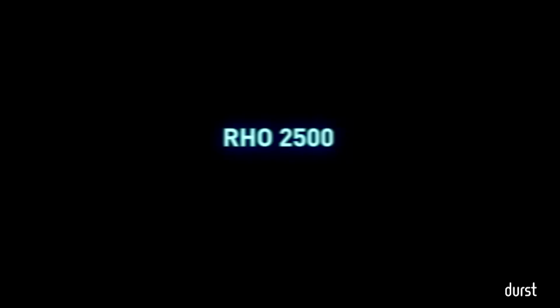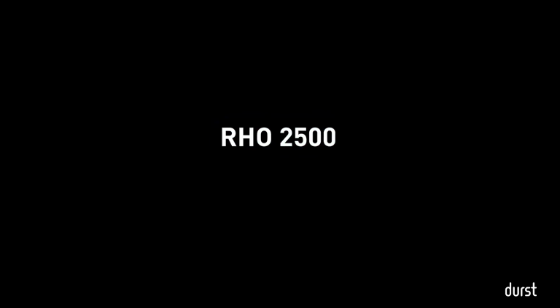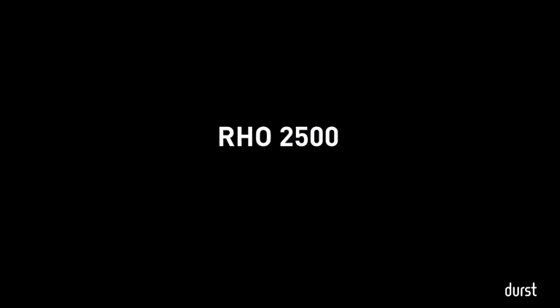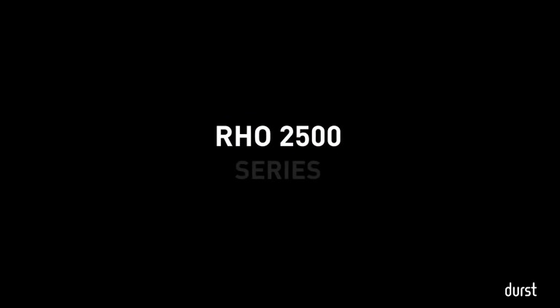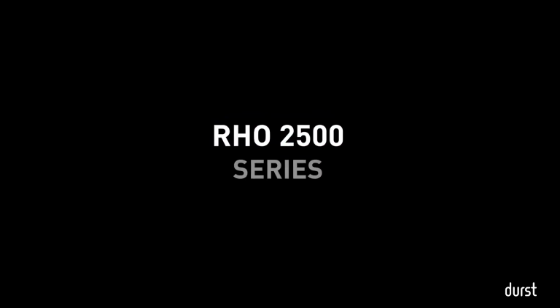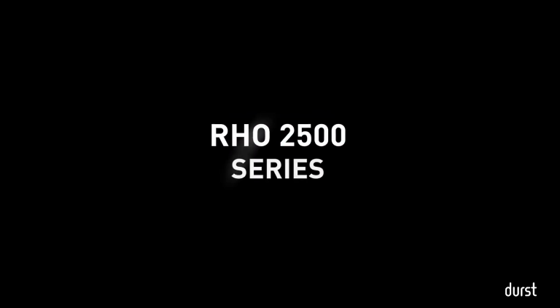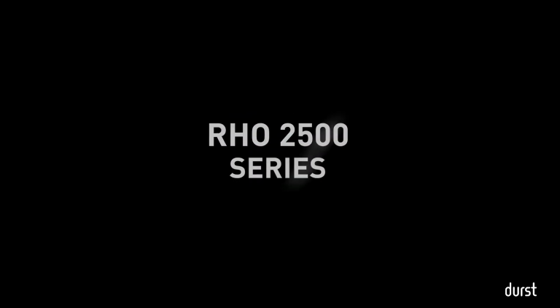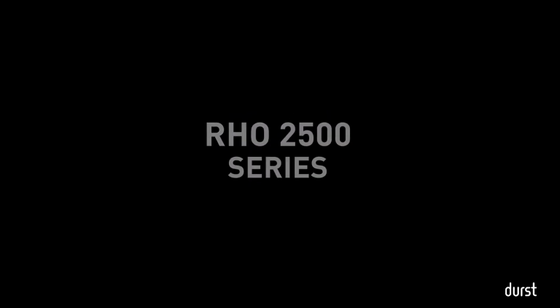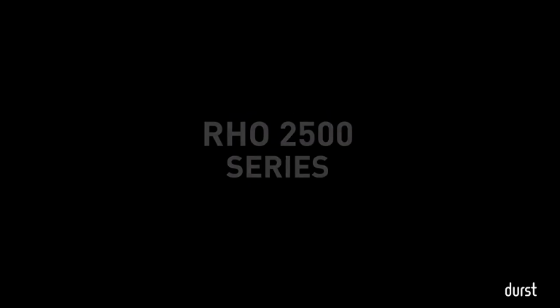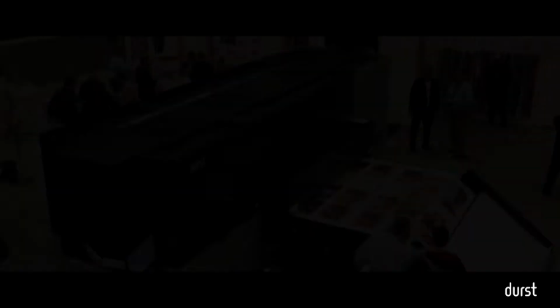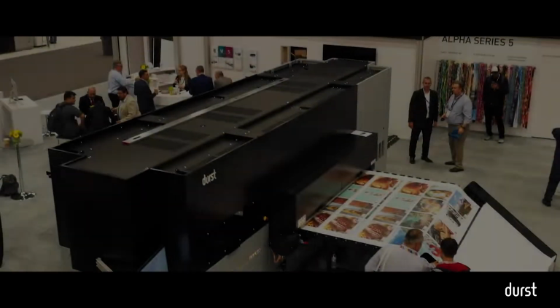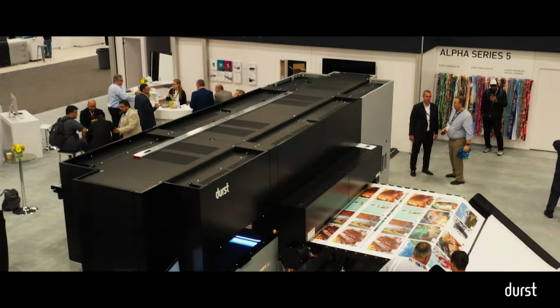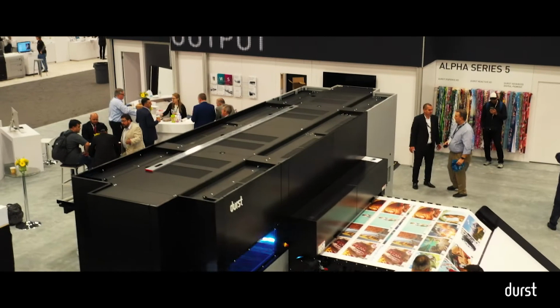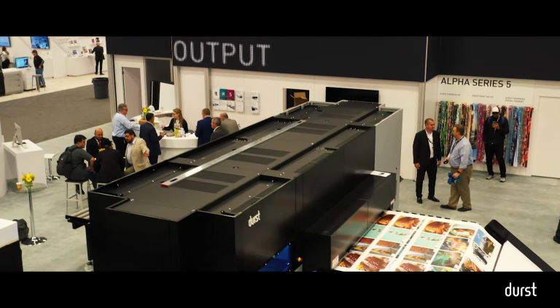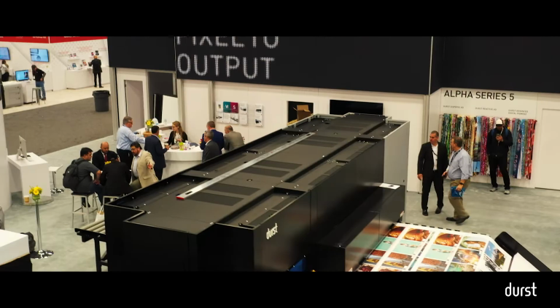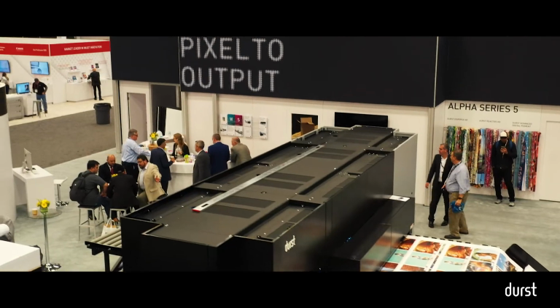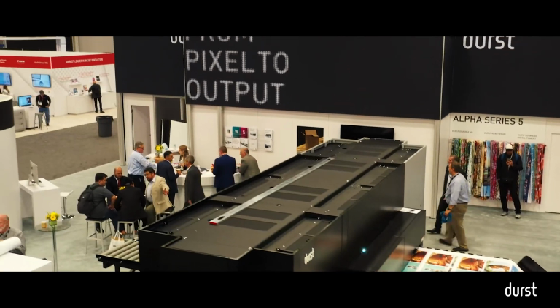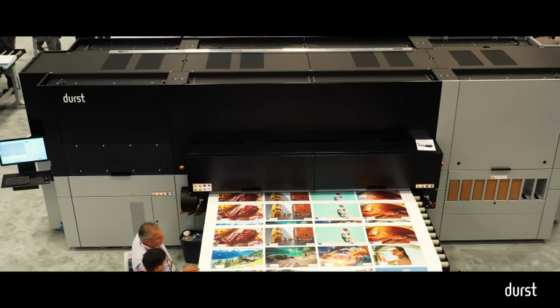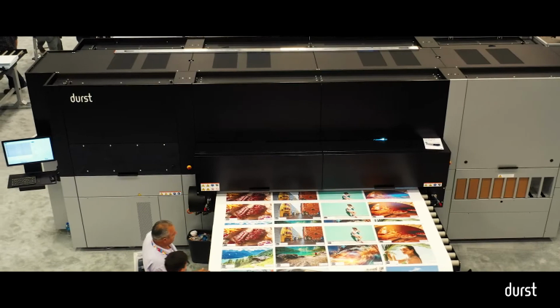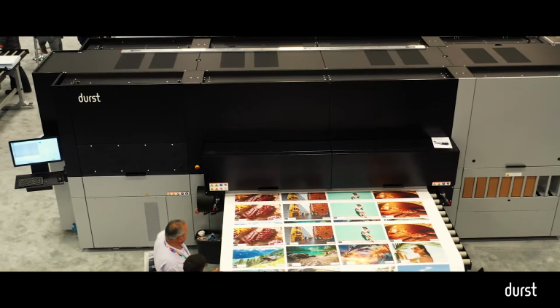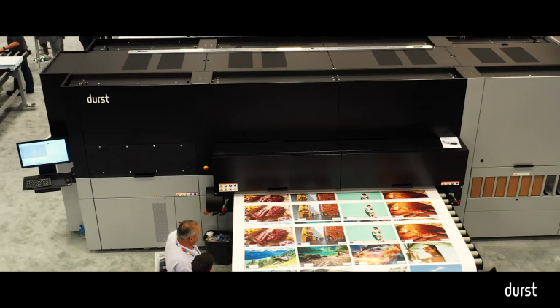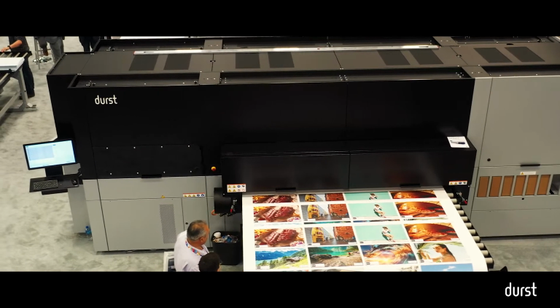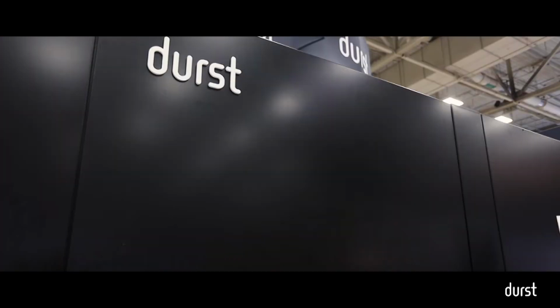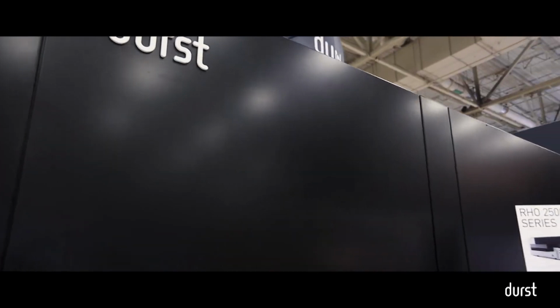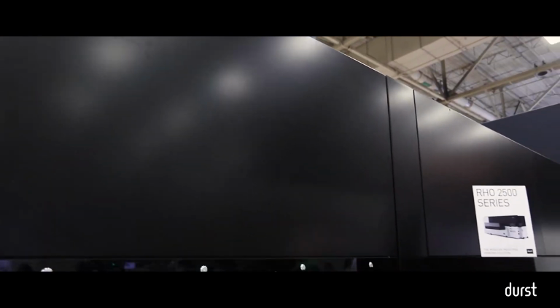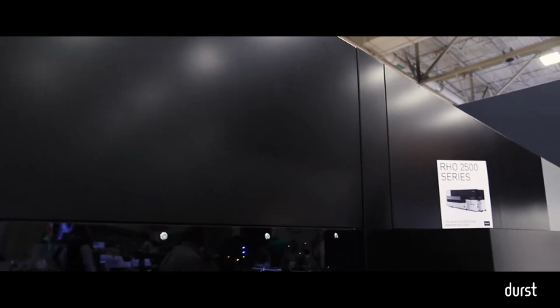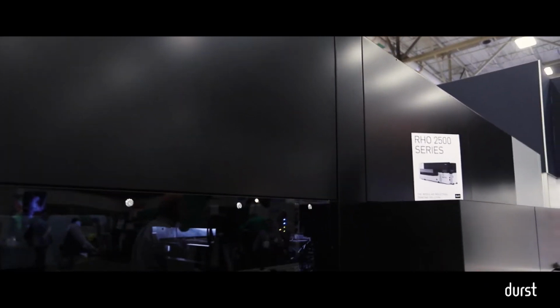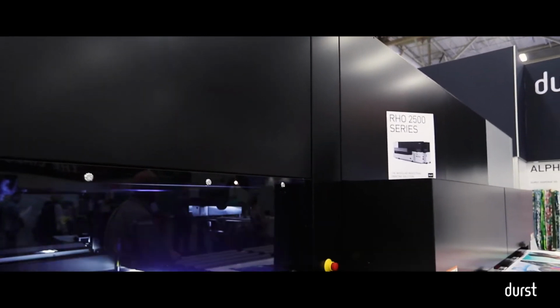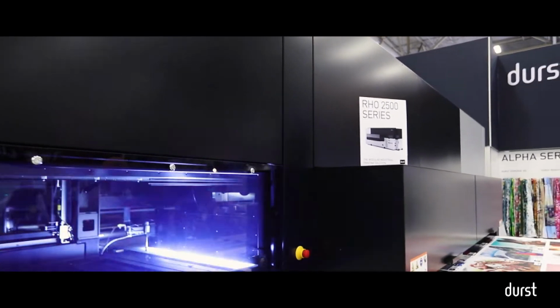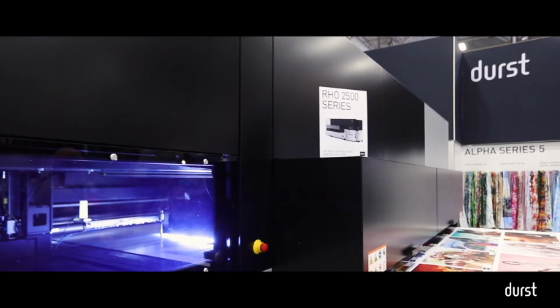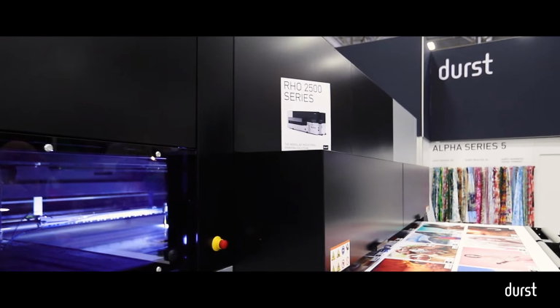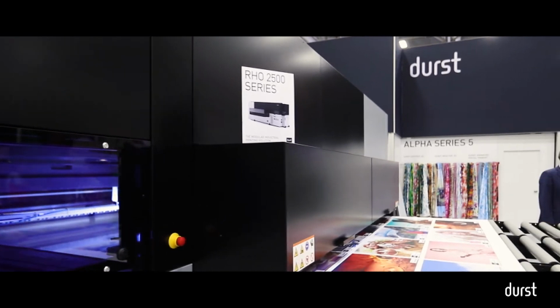This is really the first time this is being shown in North America. This is a platform we've been known for in the past, really as a printer product, as a frame — the high-end of our portfolio.